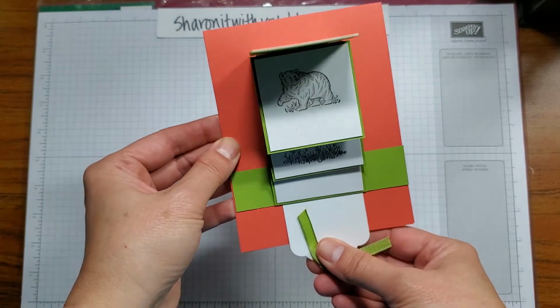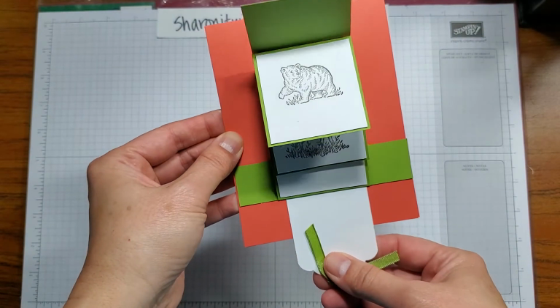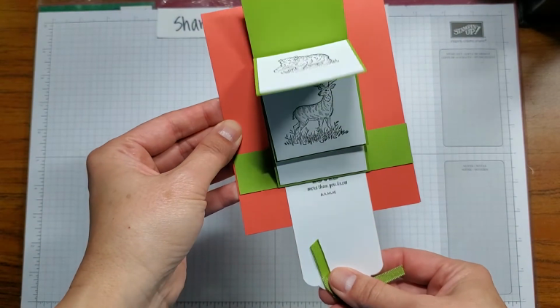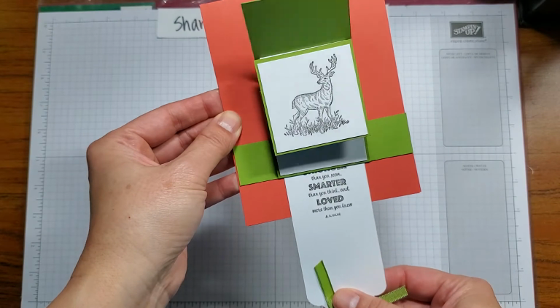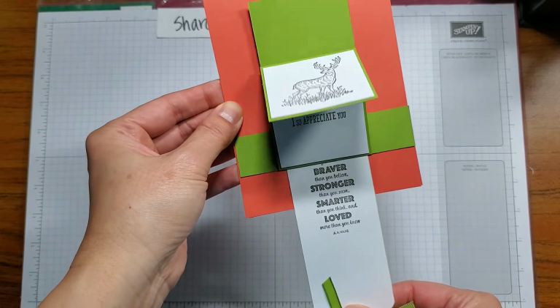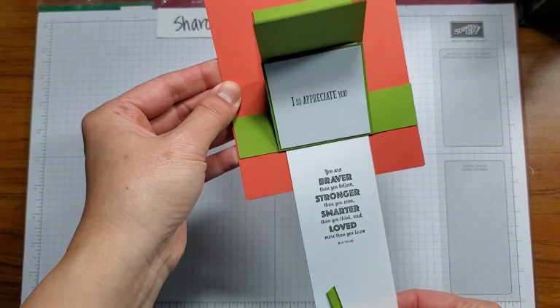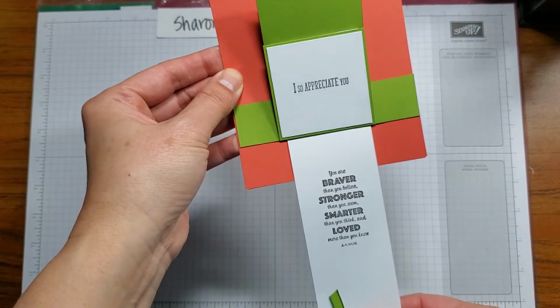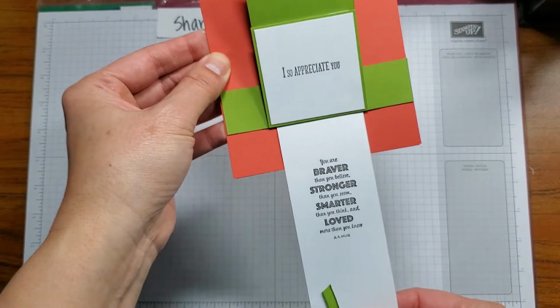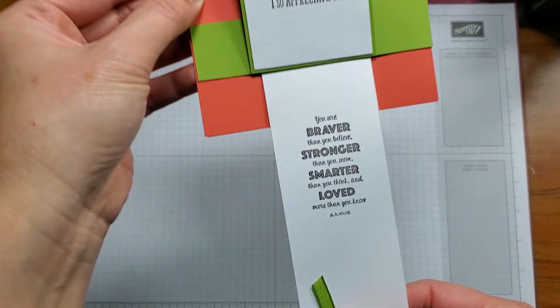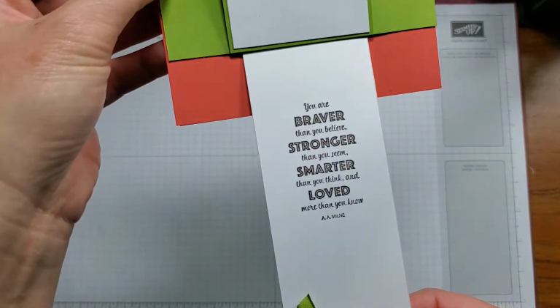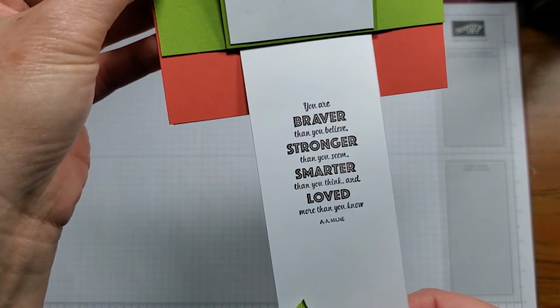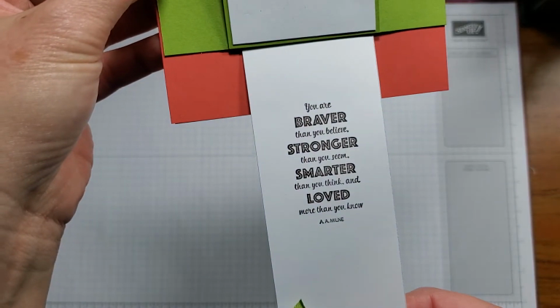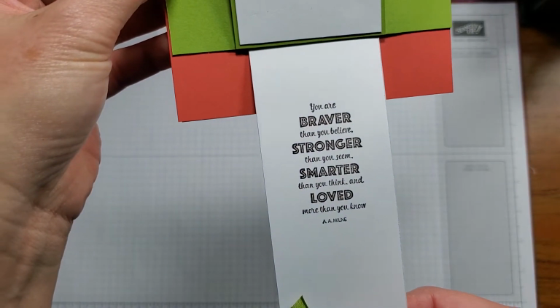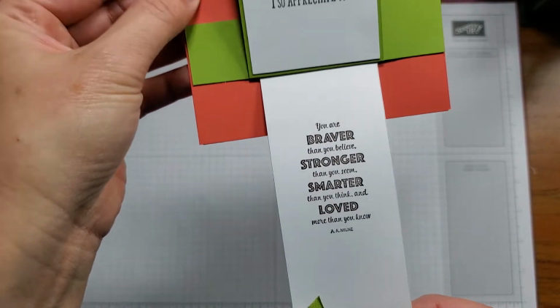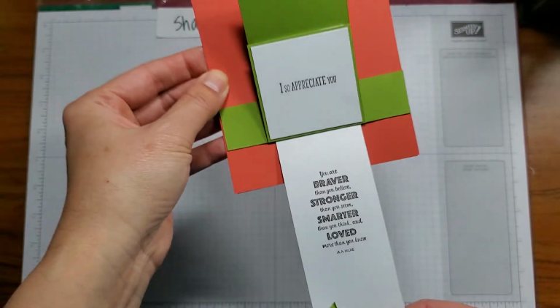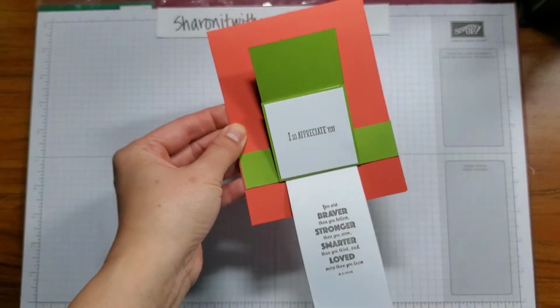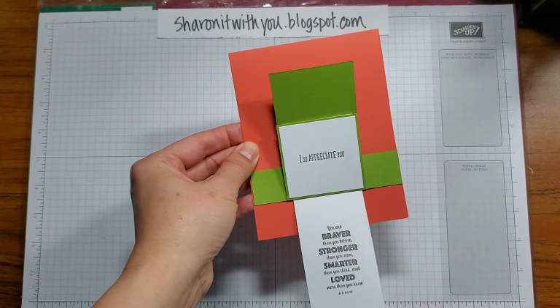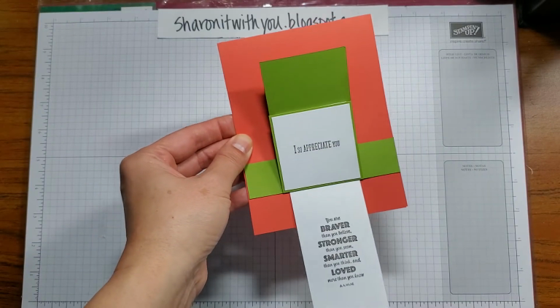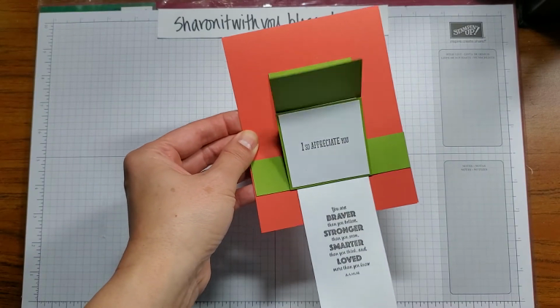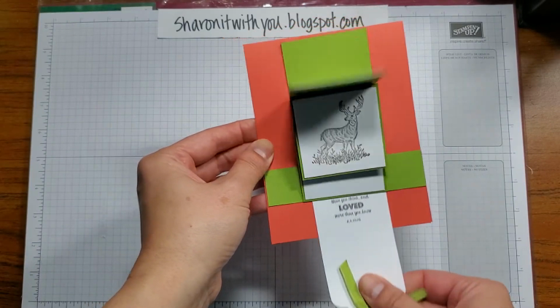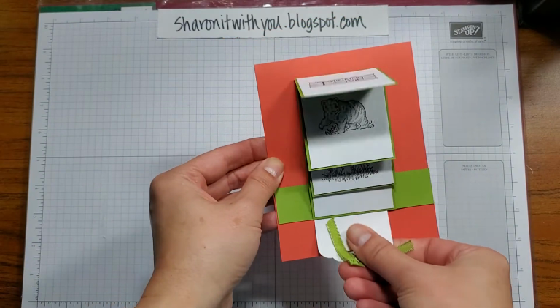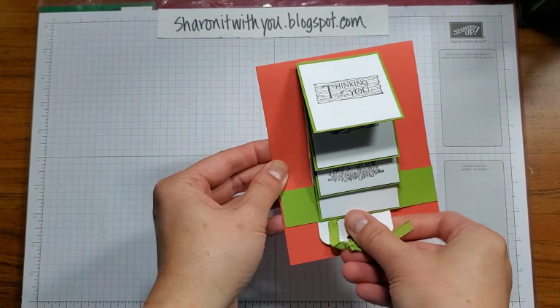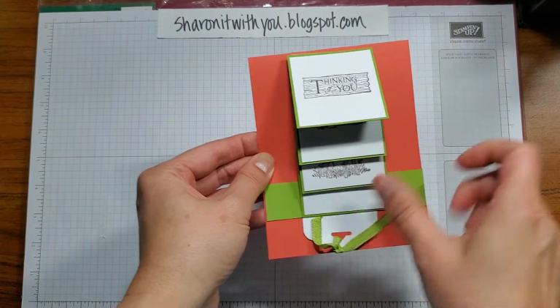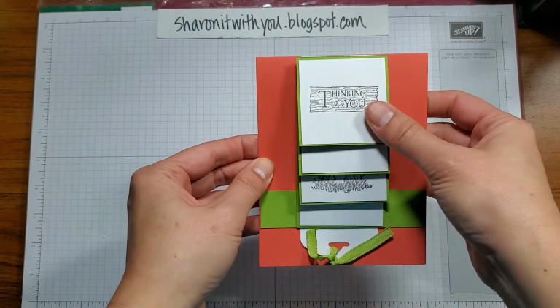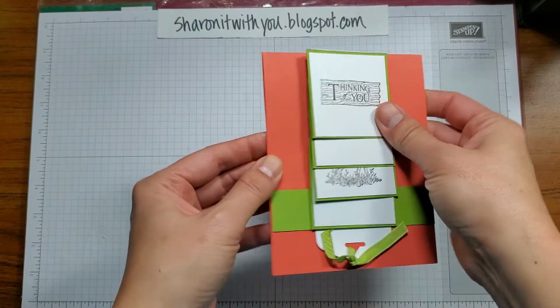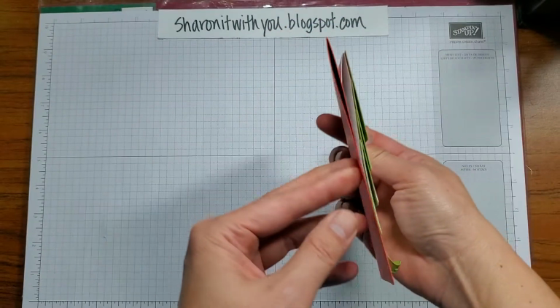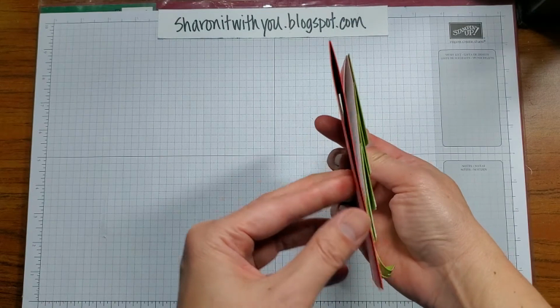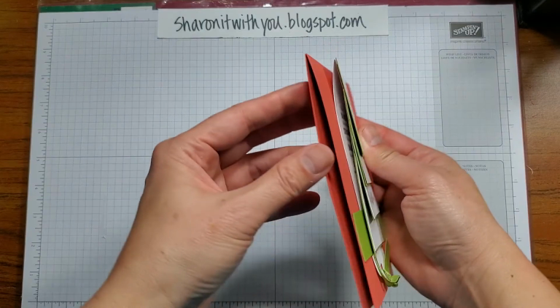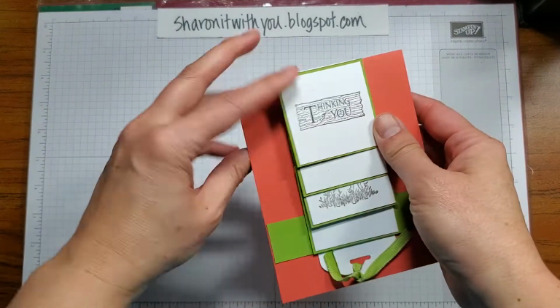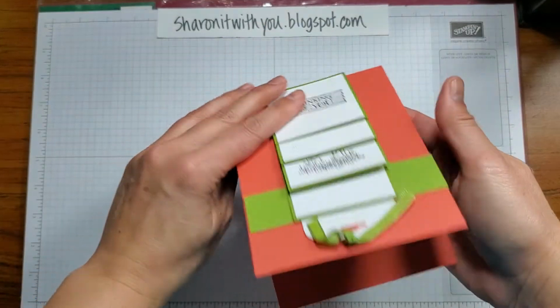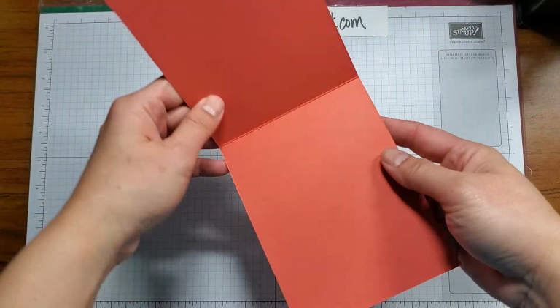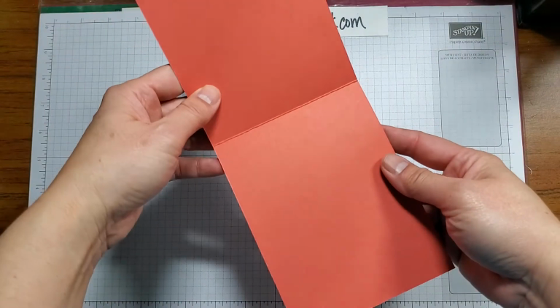As you pull this, you'll get four images and a lovely quote from A.A. Milne, the Winnie the Pooh author. Then you push it back and it can be mailed, and you can write a sentiment on the inside.